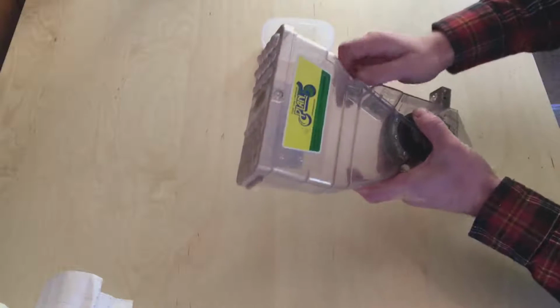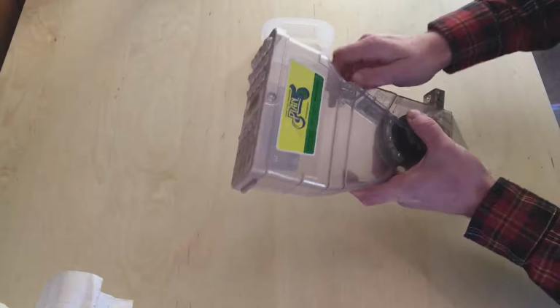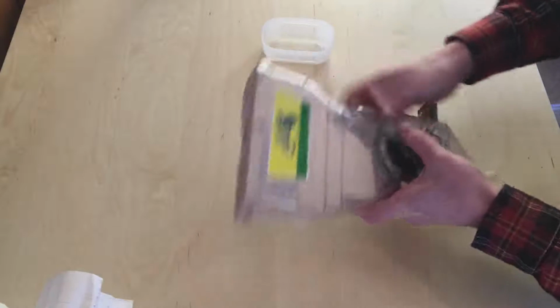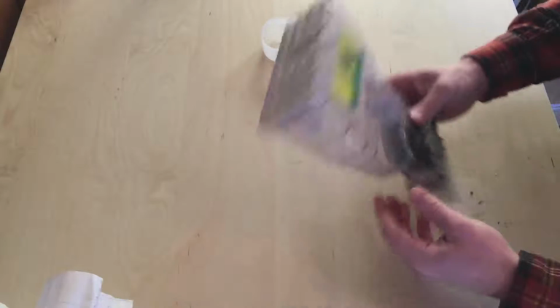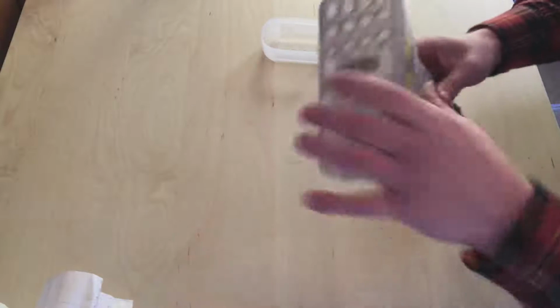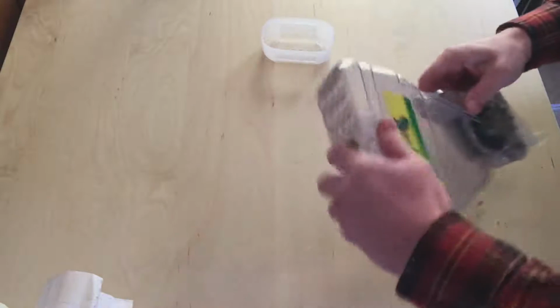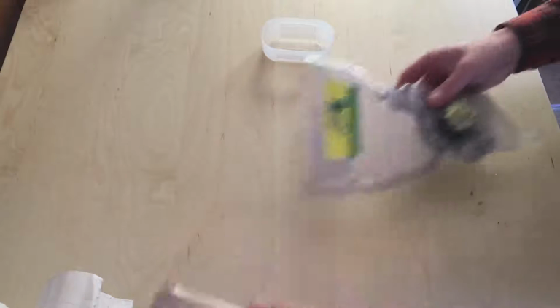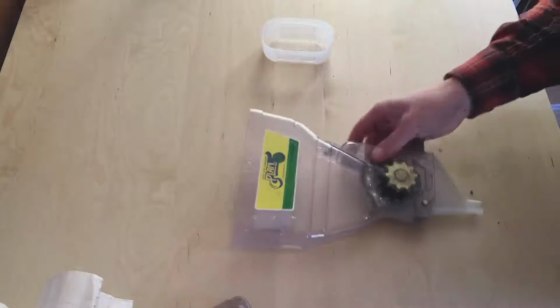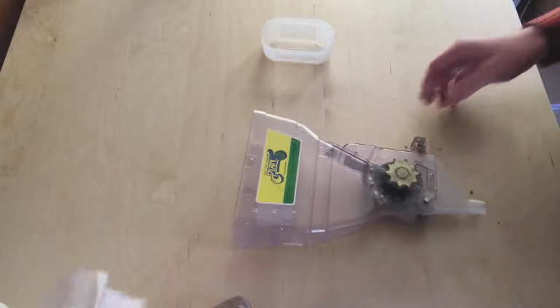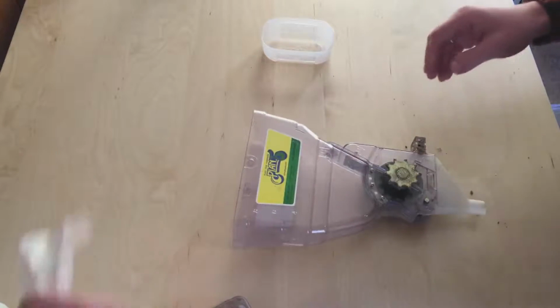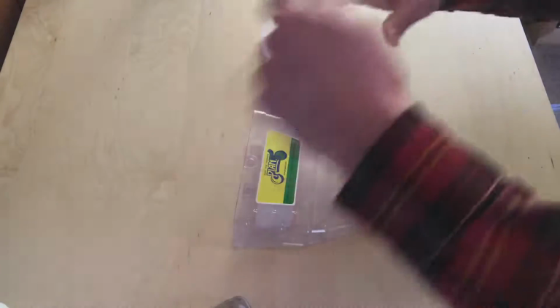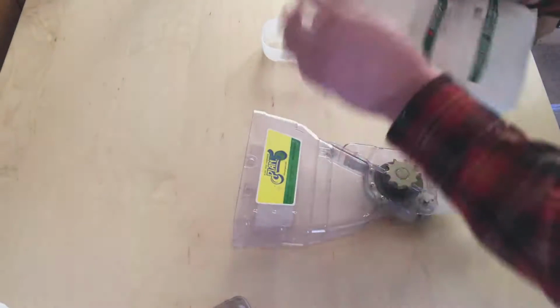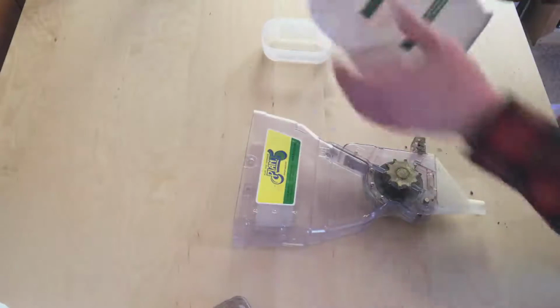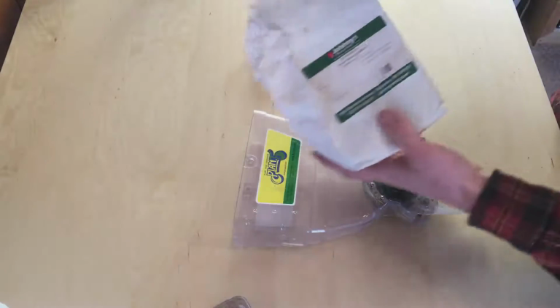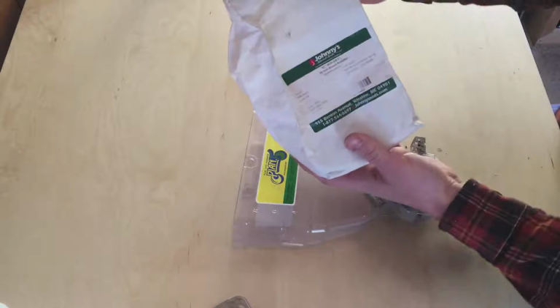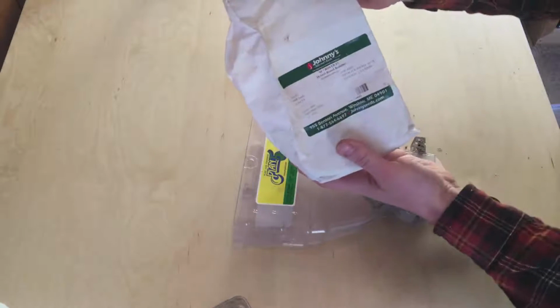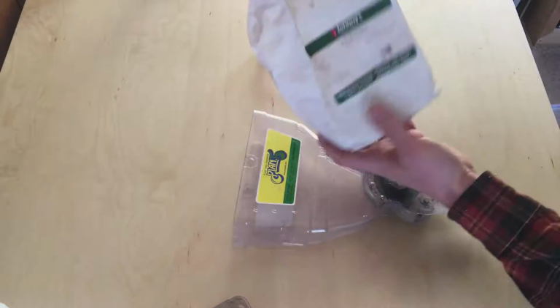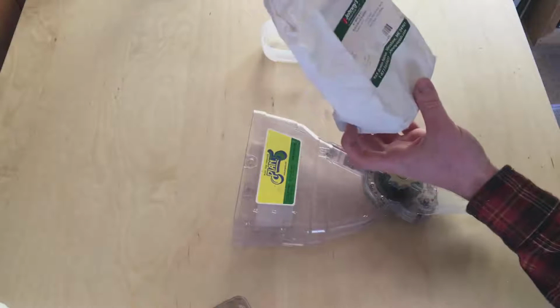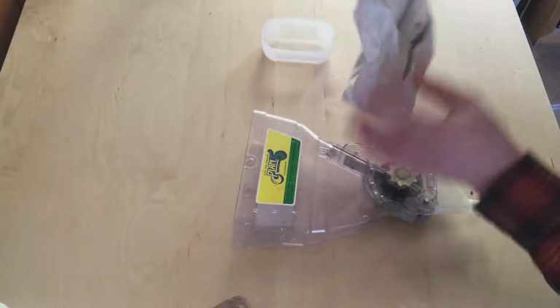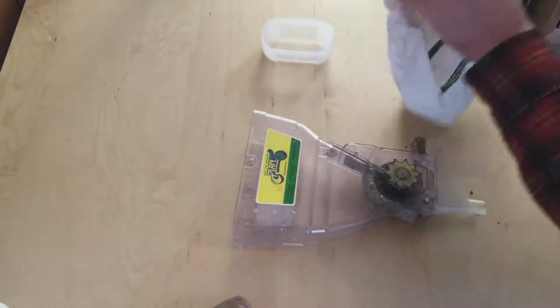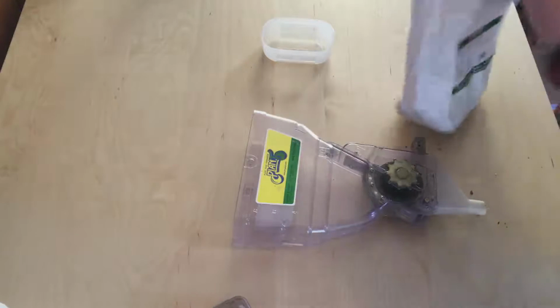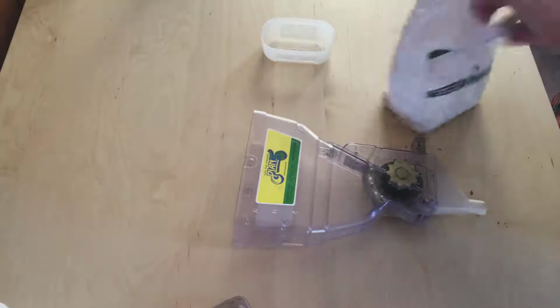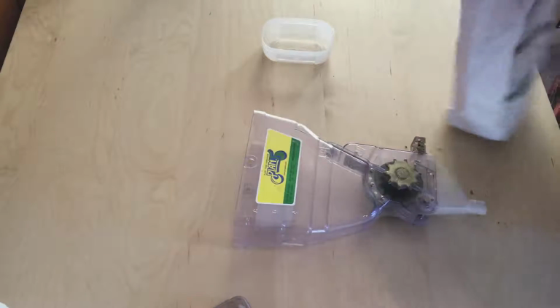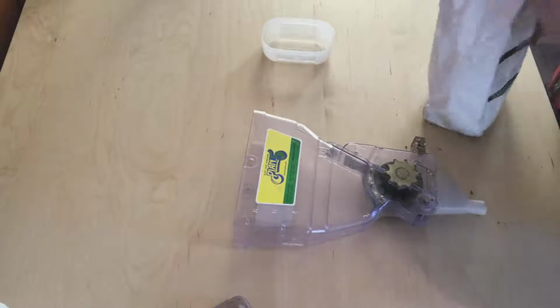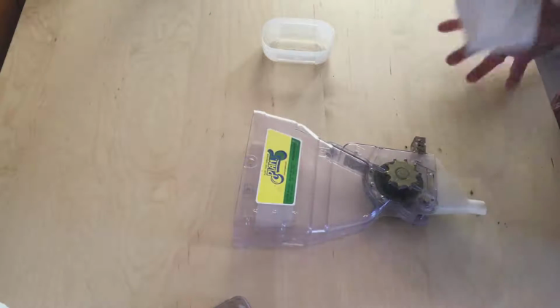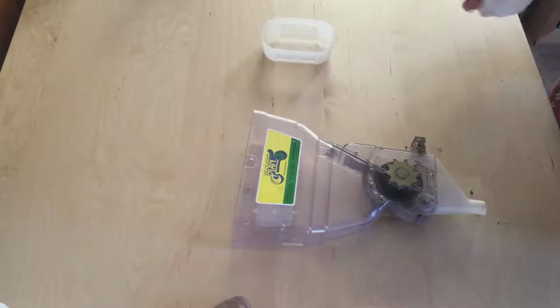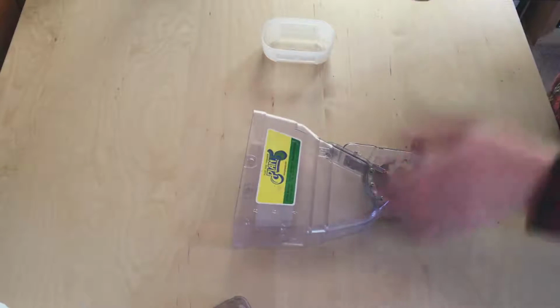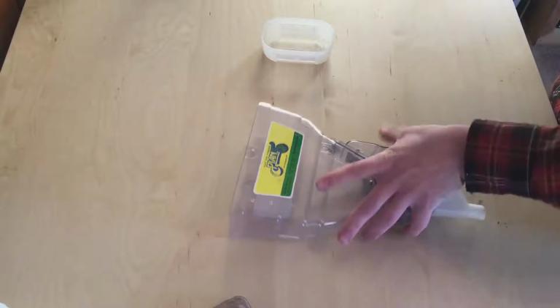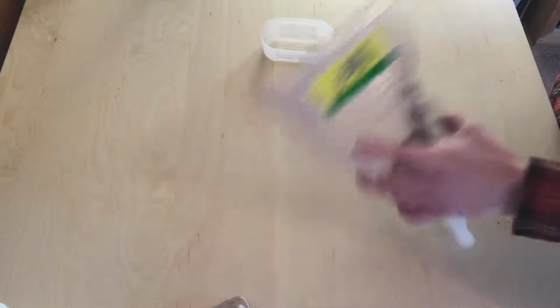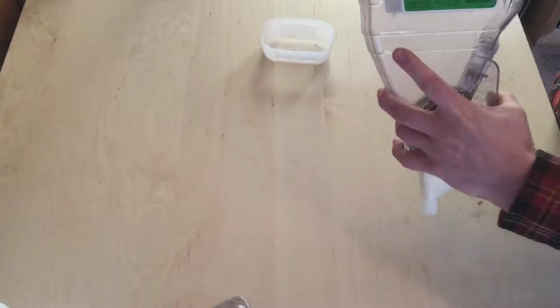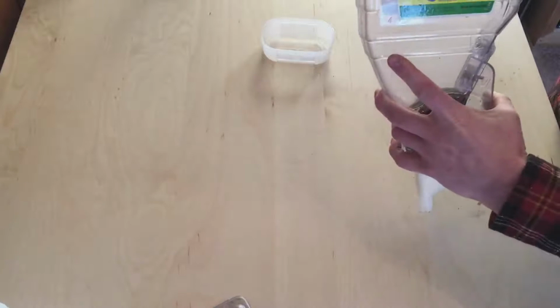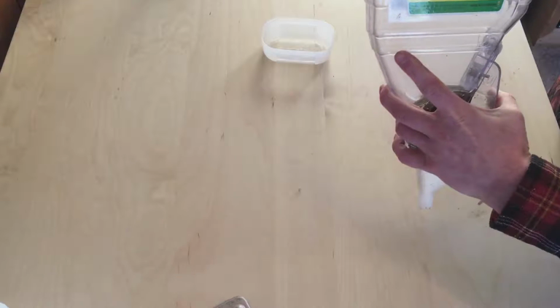Now we're ready to put our seed in — pop the top off. This is just Rover radish from Johnny's; it's actually some older seed, but that doesn't matter because we're testing how they flow through. So go ahead and dump some seed in.